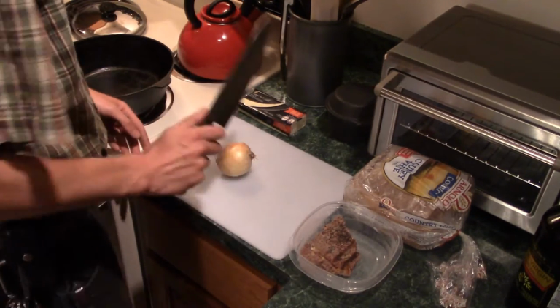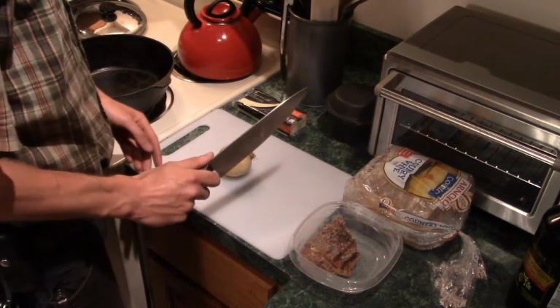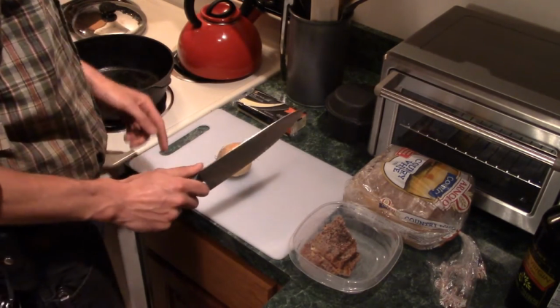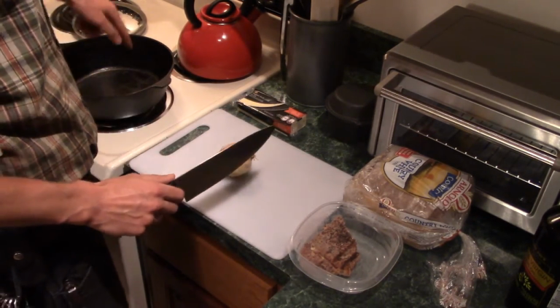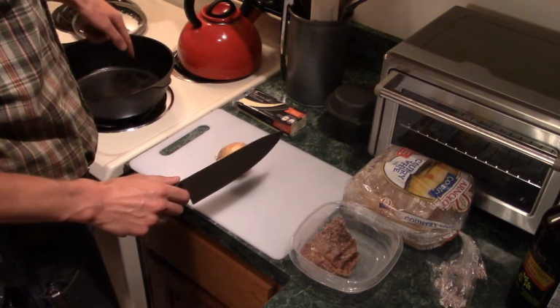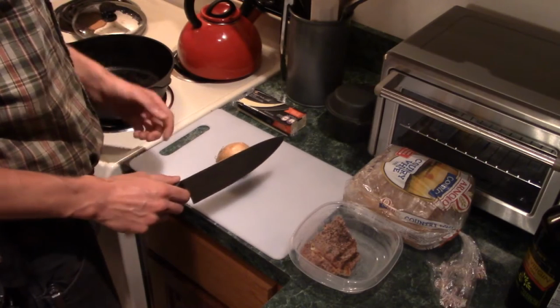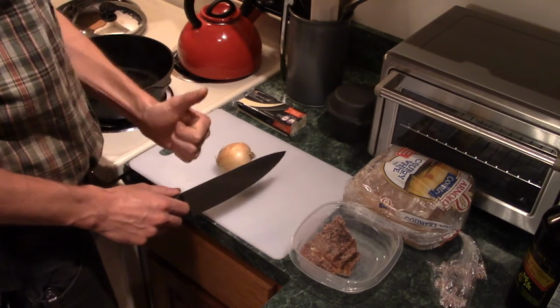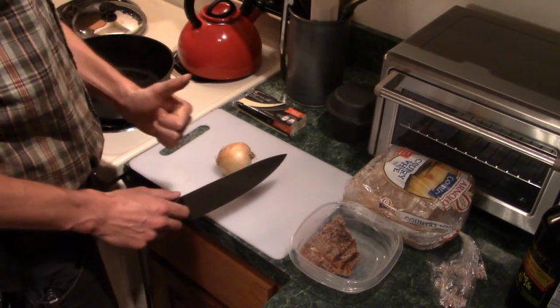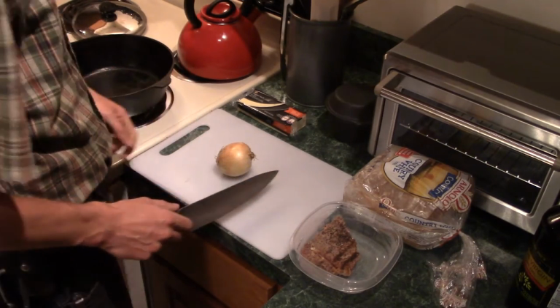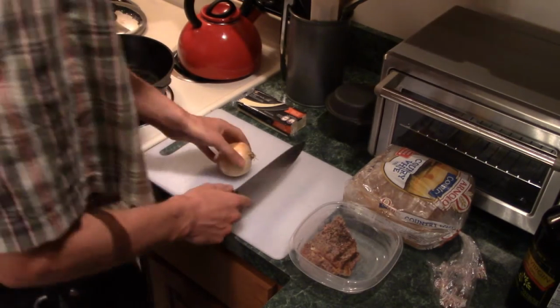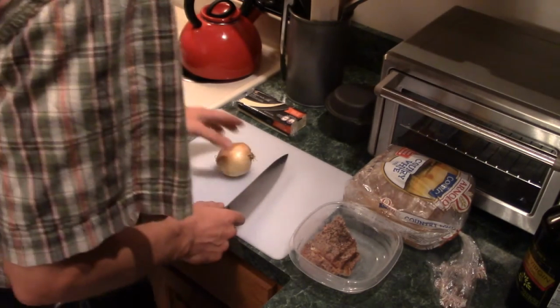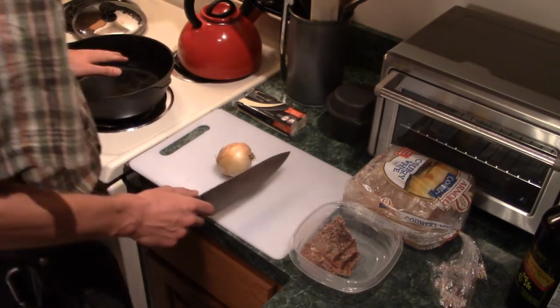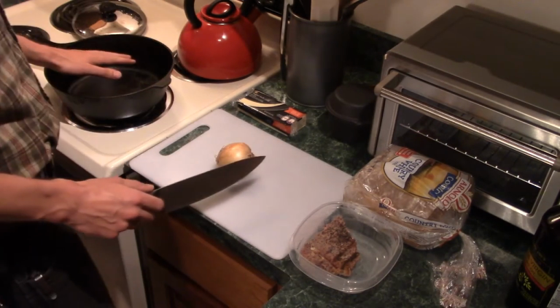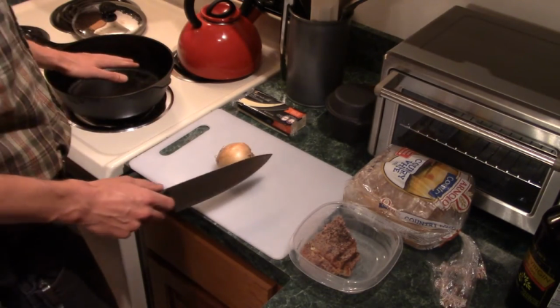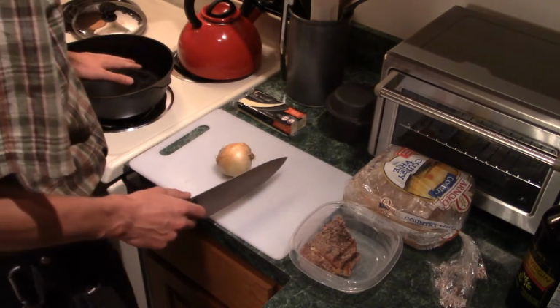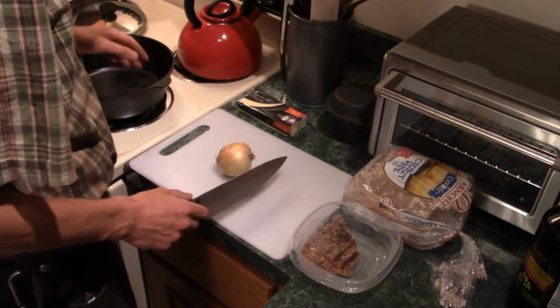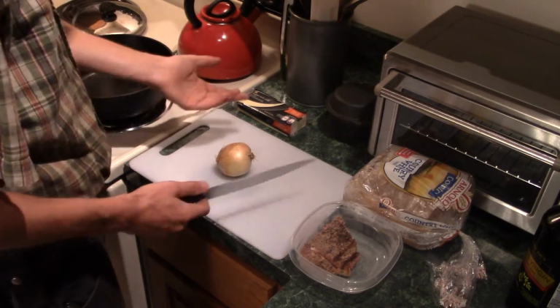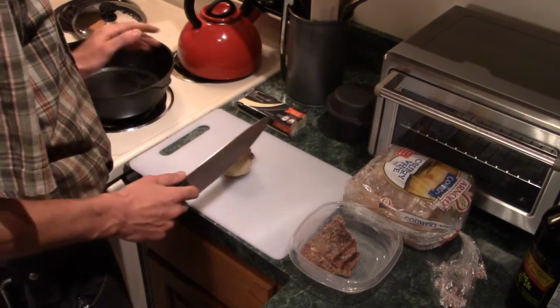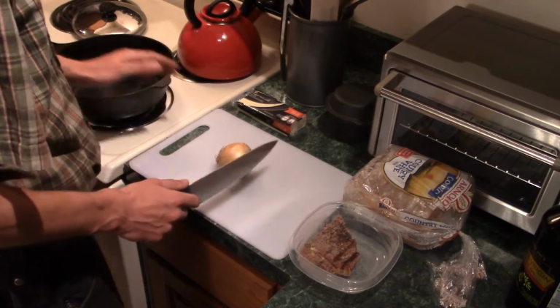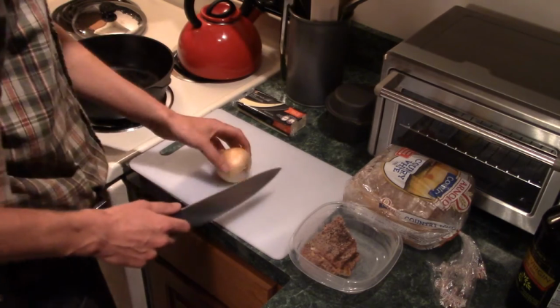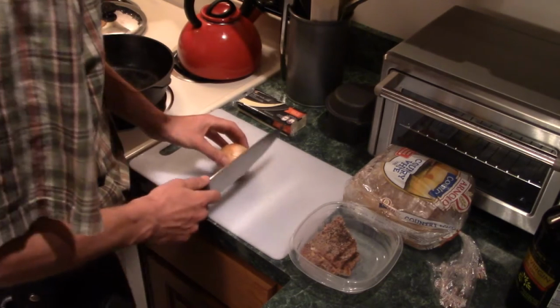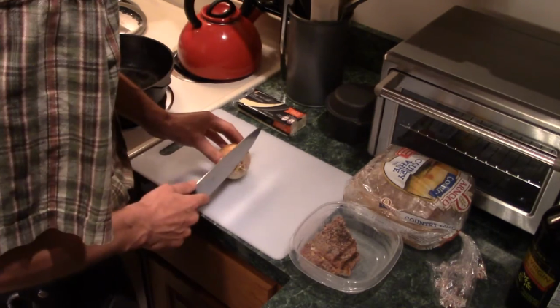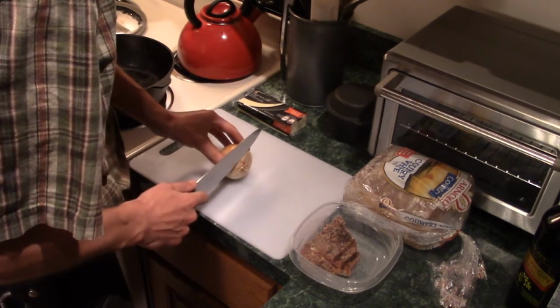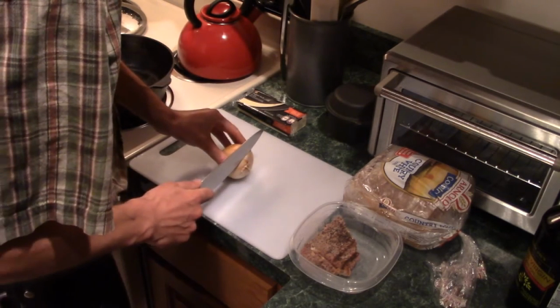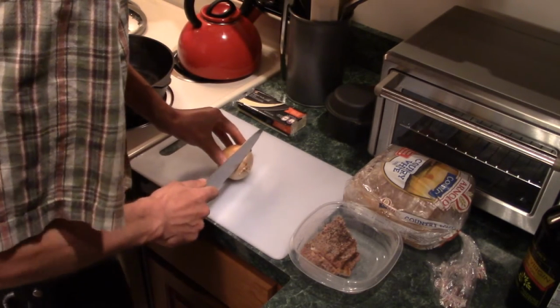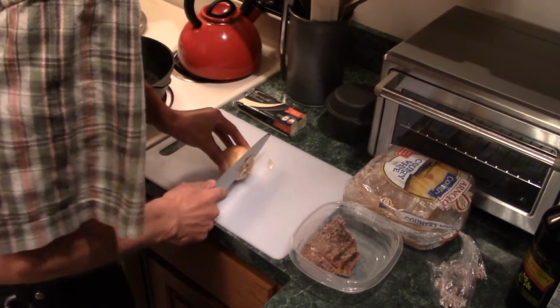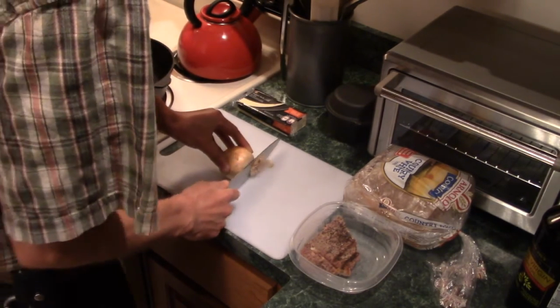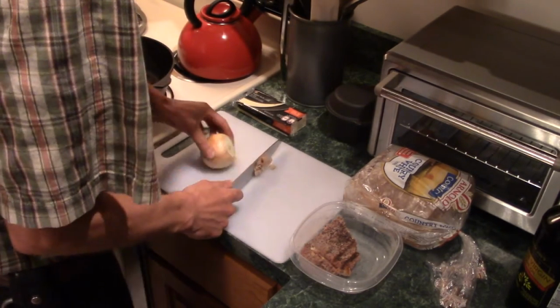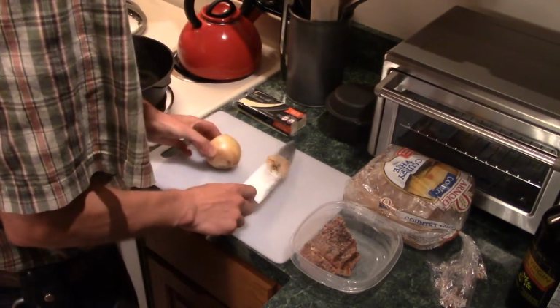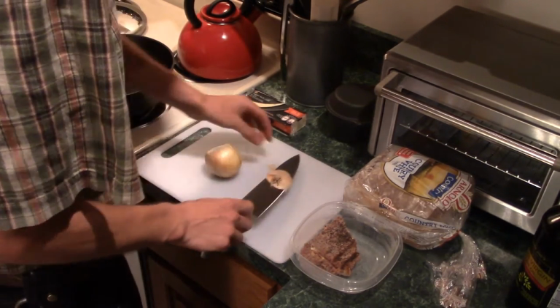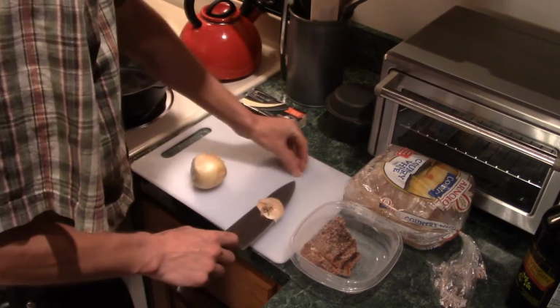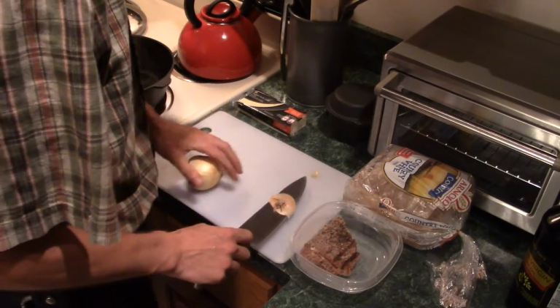If you can operate a knife and a stove, you're all set. I have my cast iron pan heating up here — I always use cast iron, it's my favorite. I'm going to start off by slicing up and sautéing an onion.